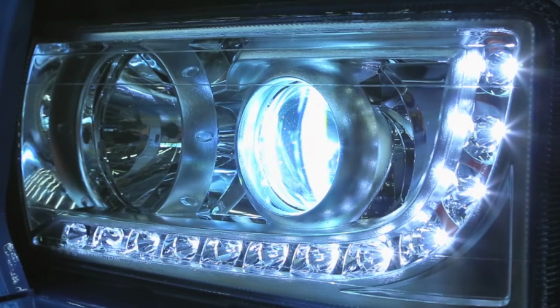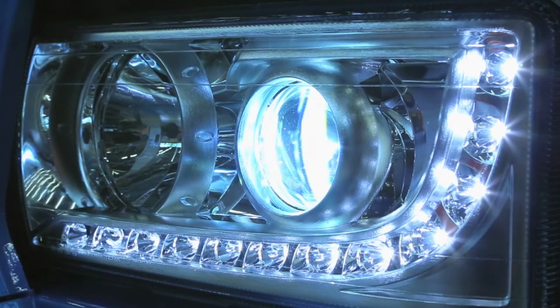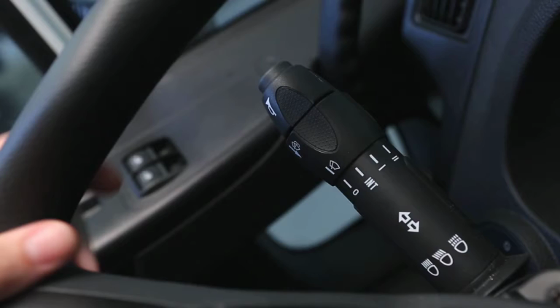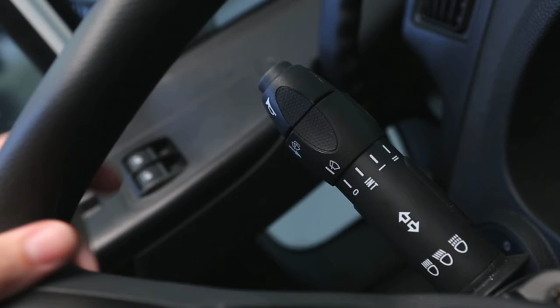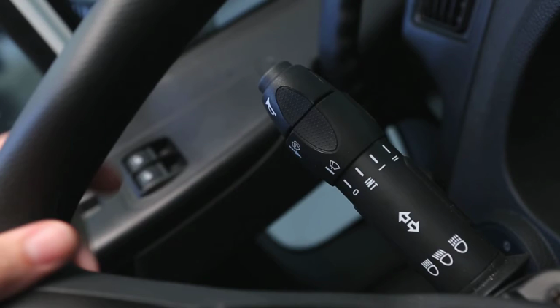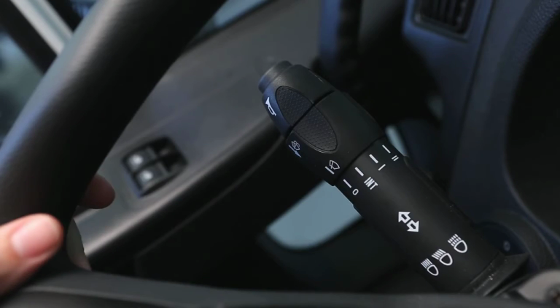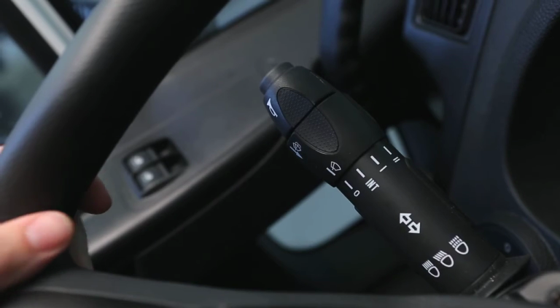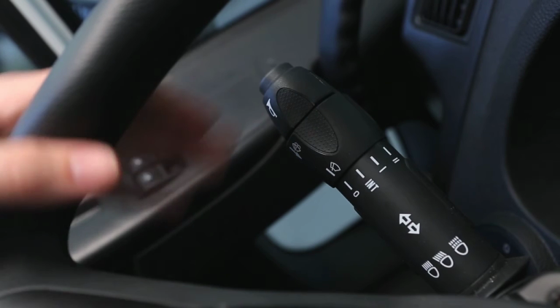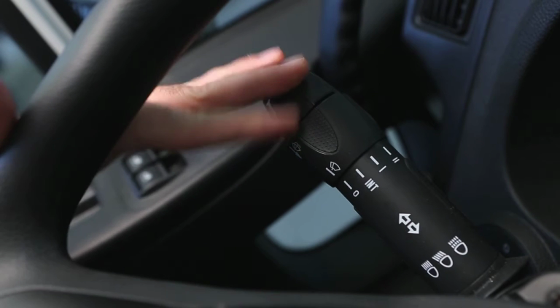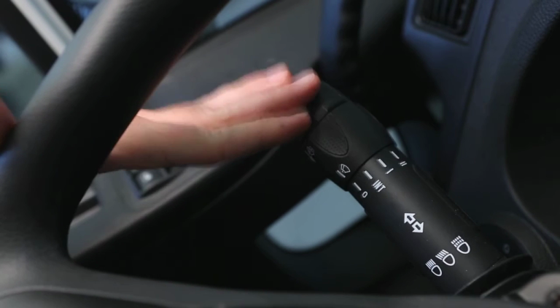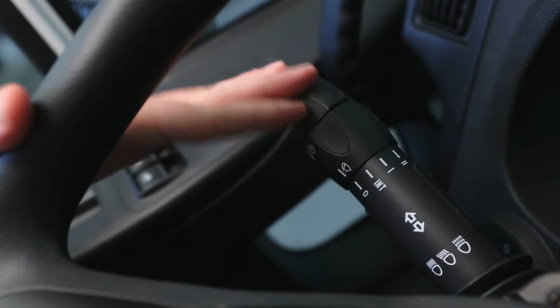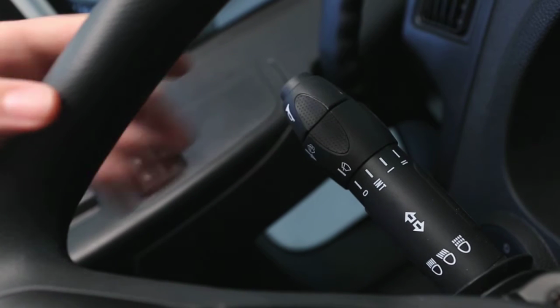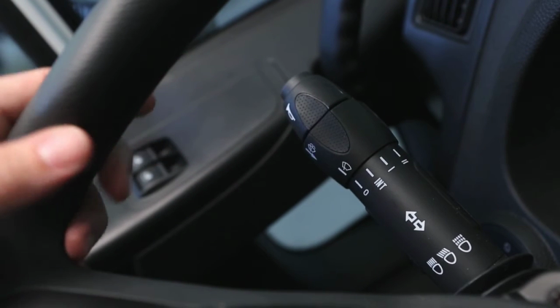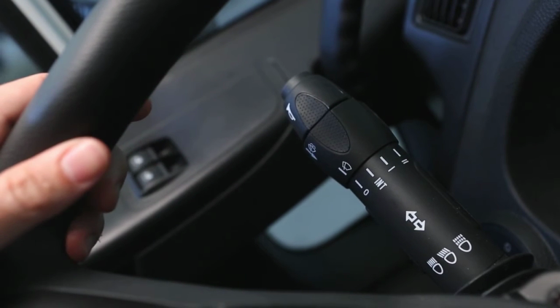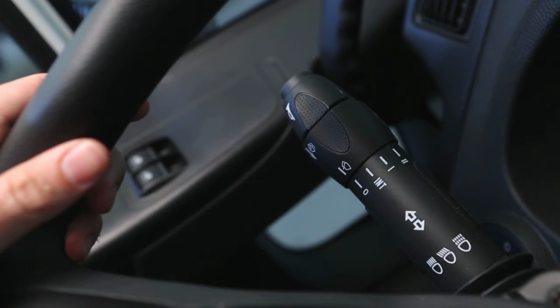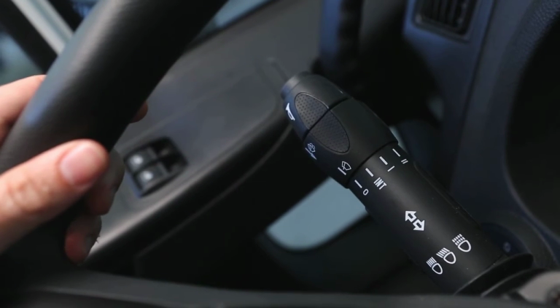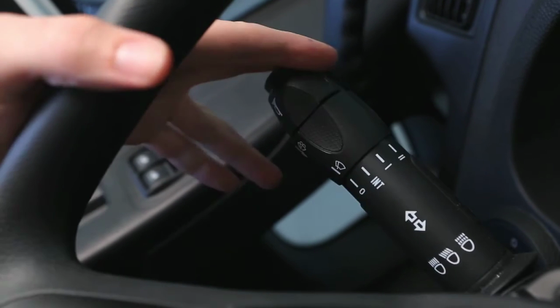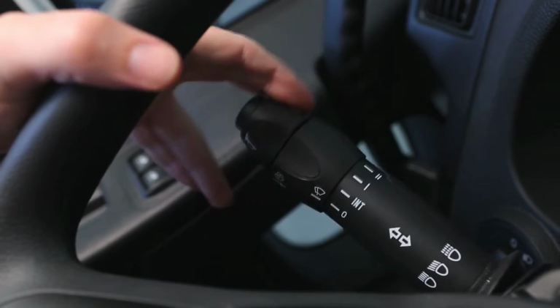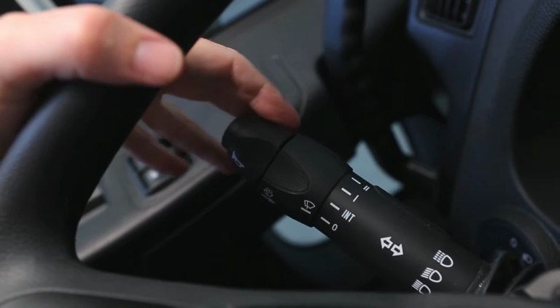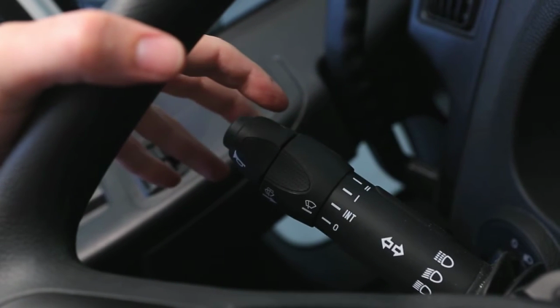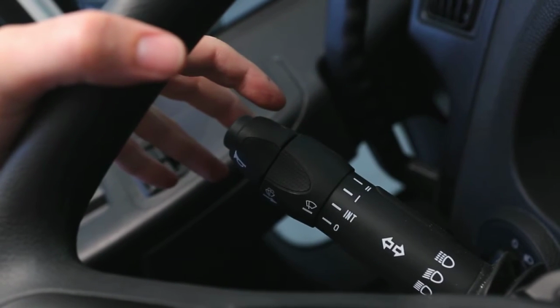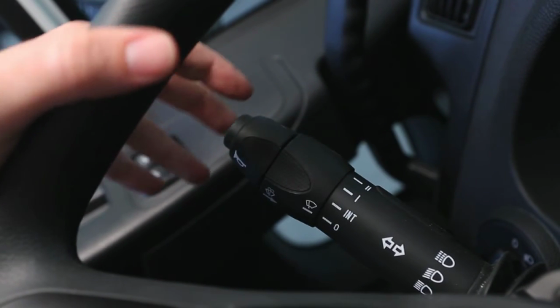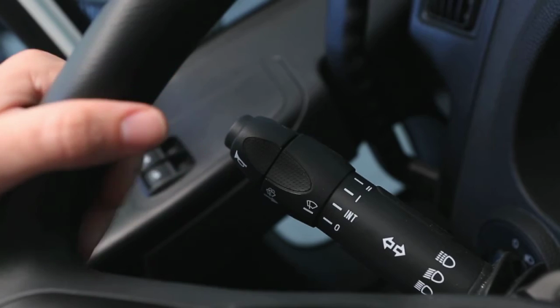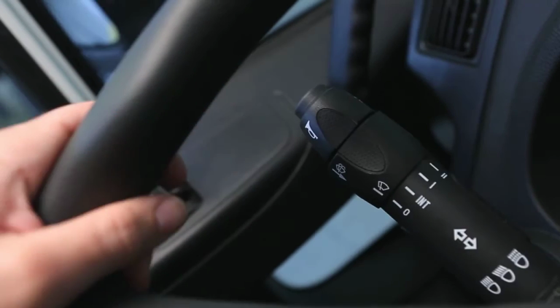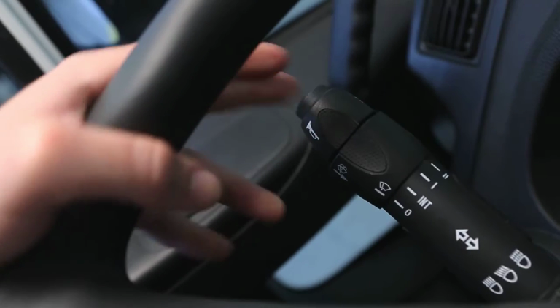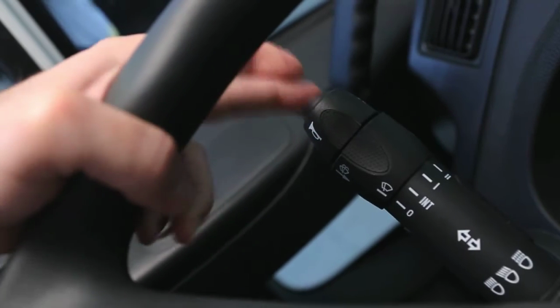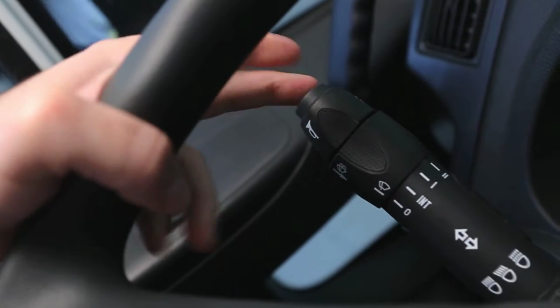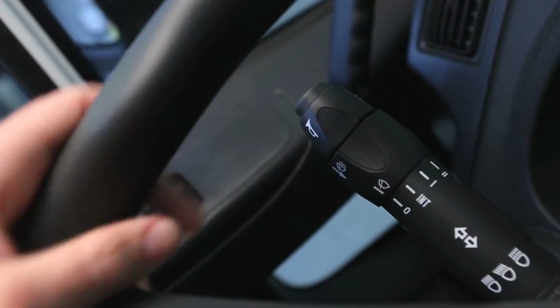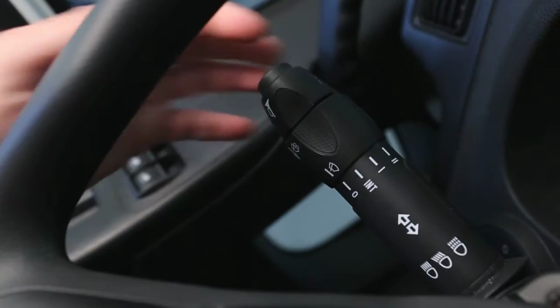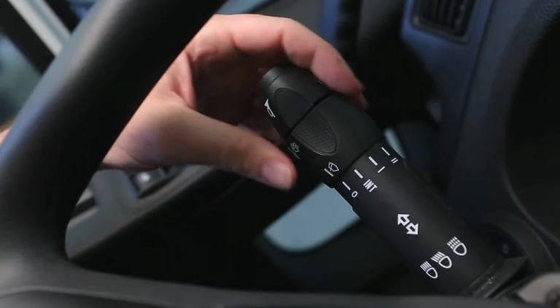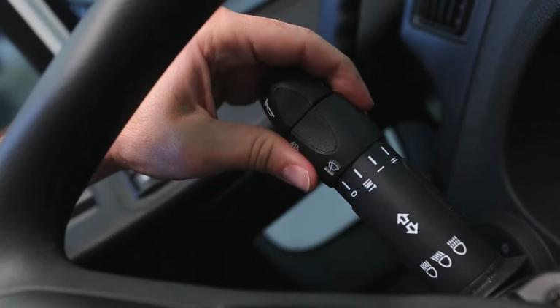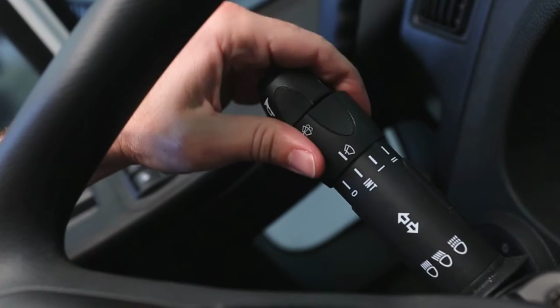On the left side of the steering column controls, the high beam headlights, directional indicators, horn and windscreen wipers can be activated.